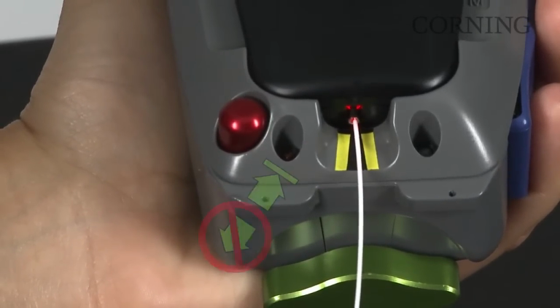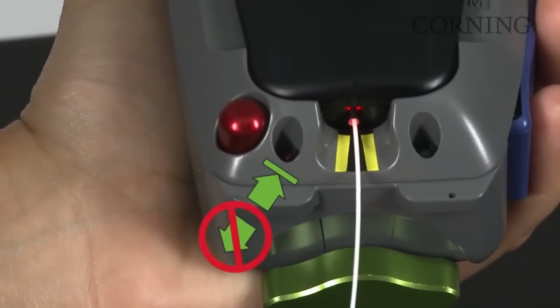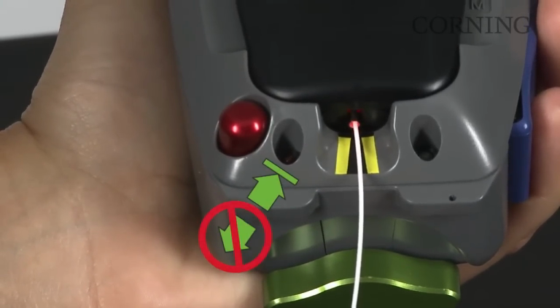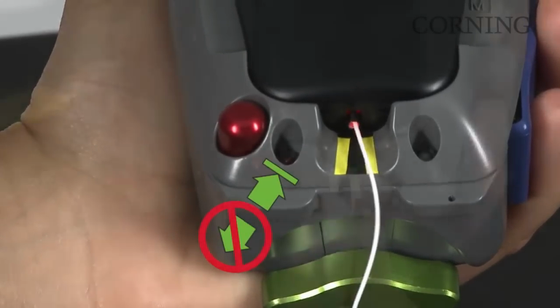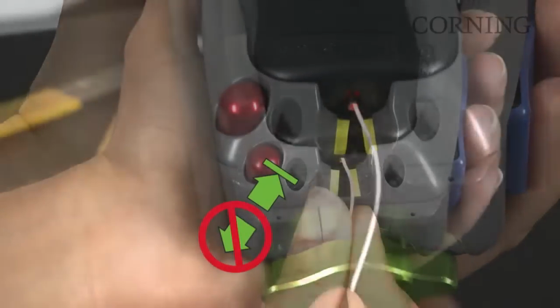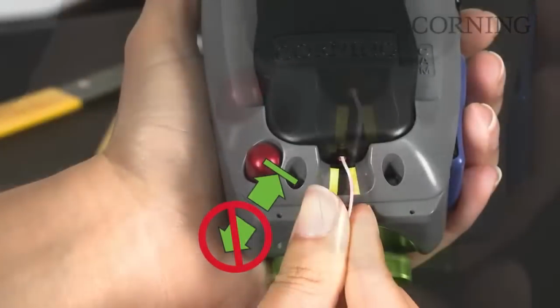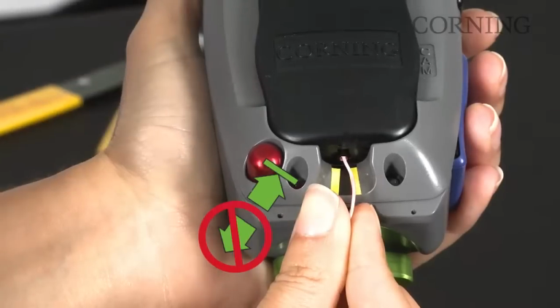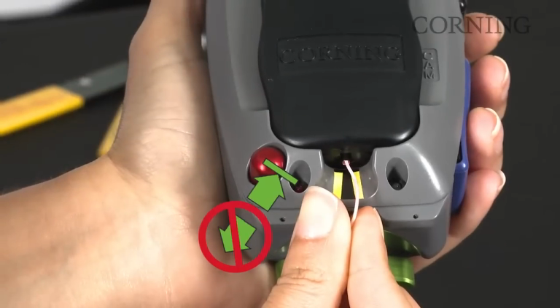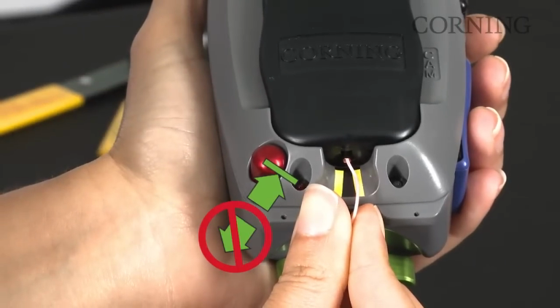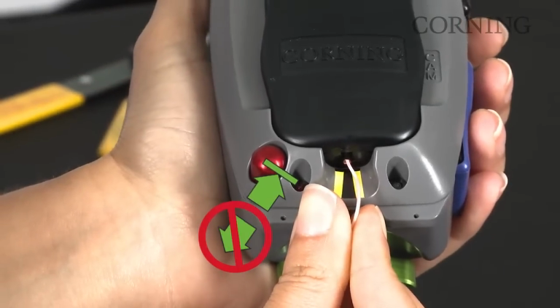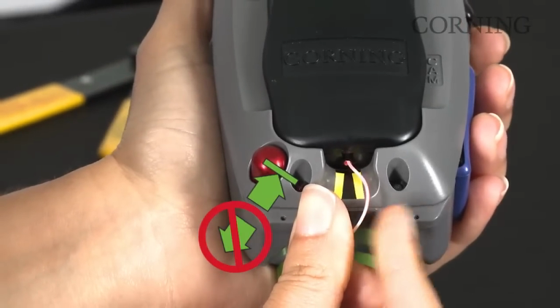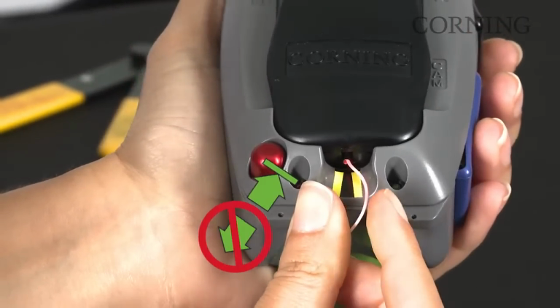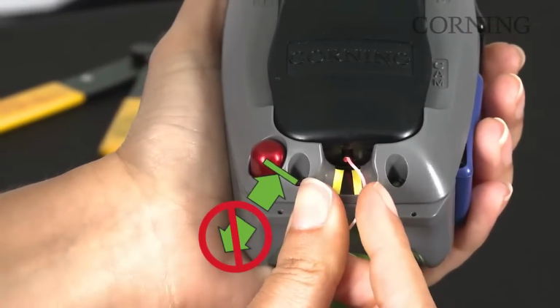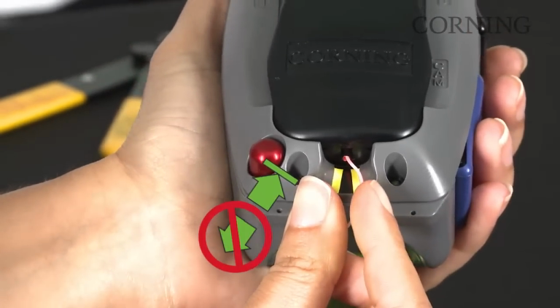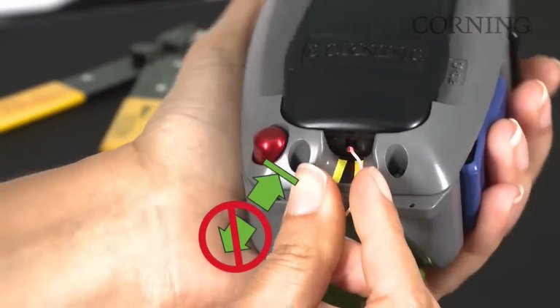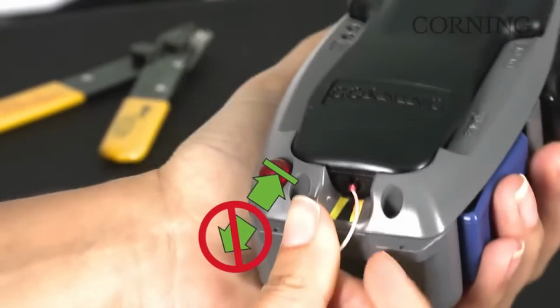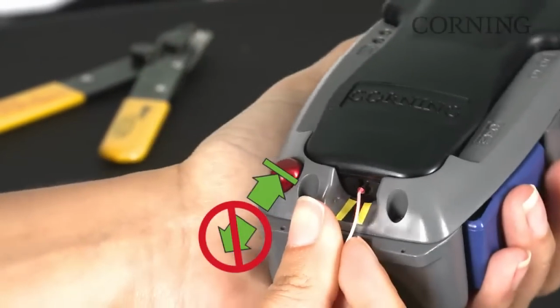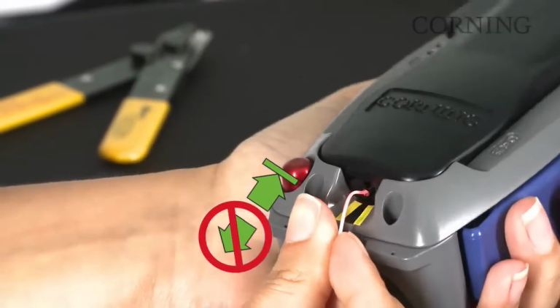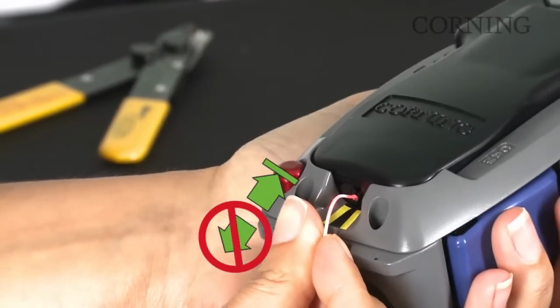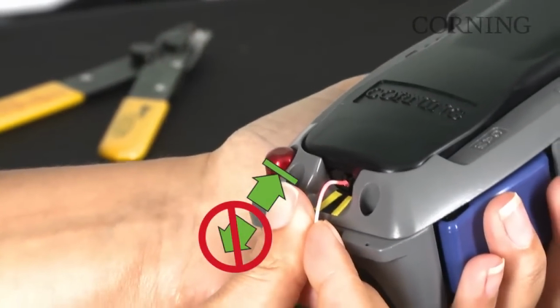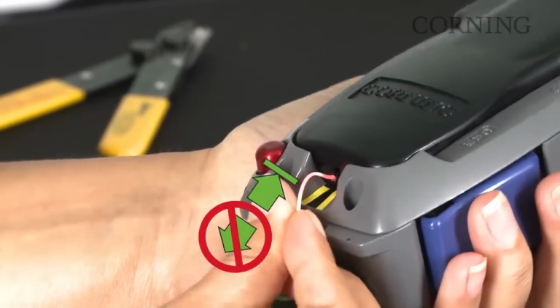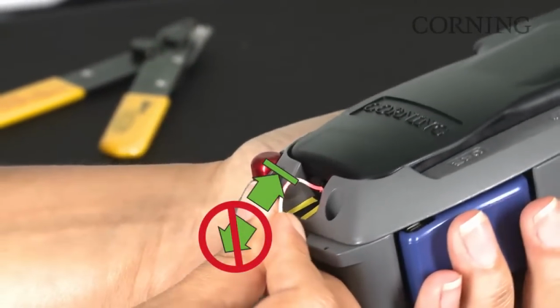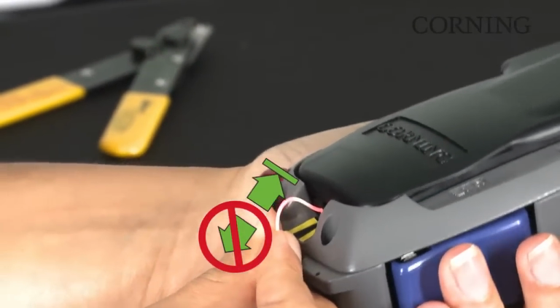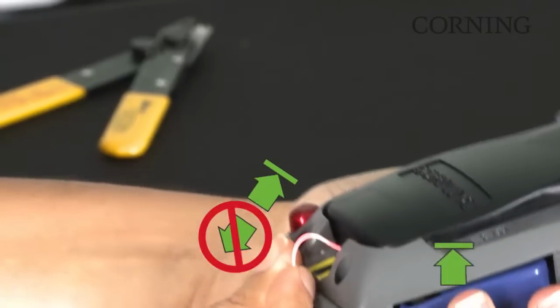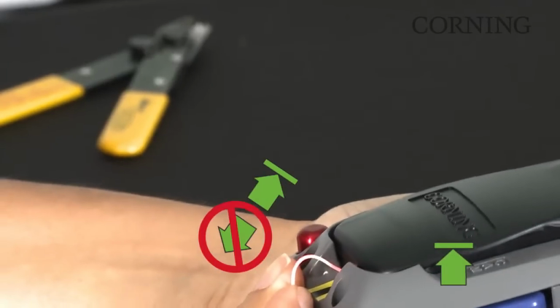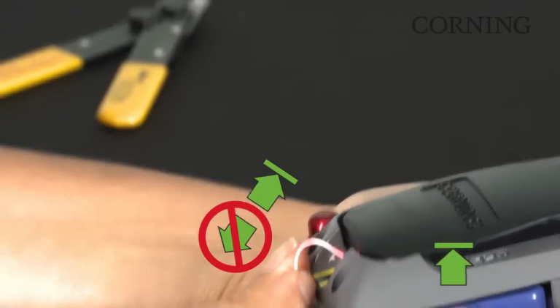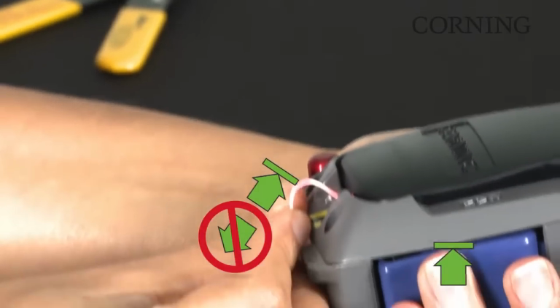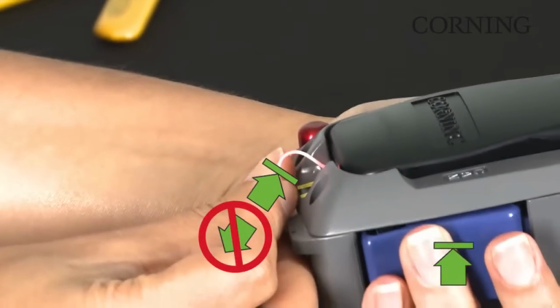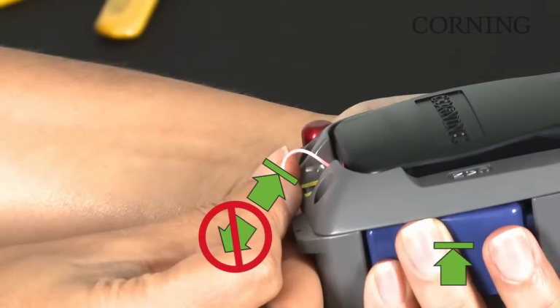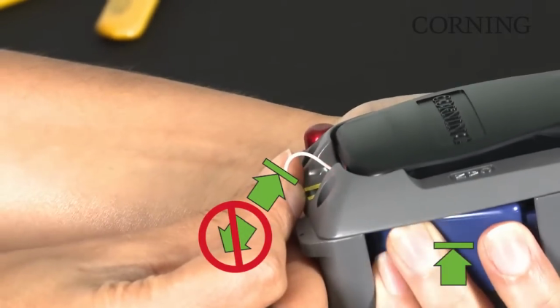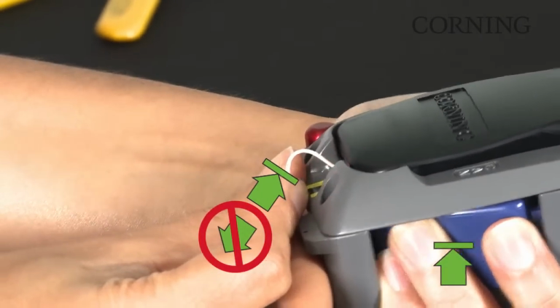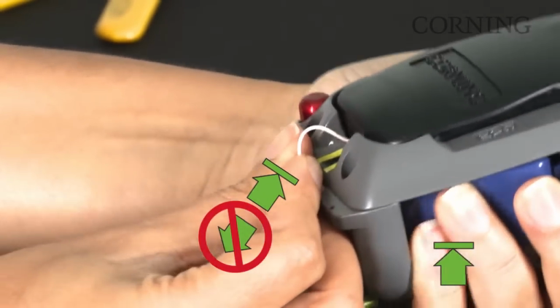Apply inward pressure until a slight bow appears in the fiber. Do not release it. While maintaining inward pressure on the fiber, depress the blue button until a positive stop is reached.